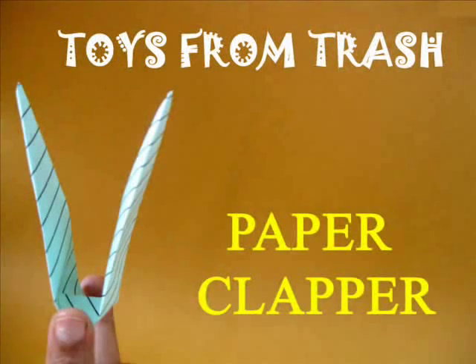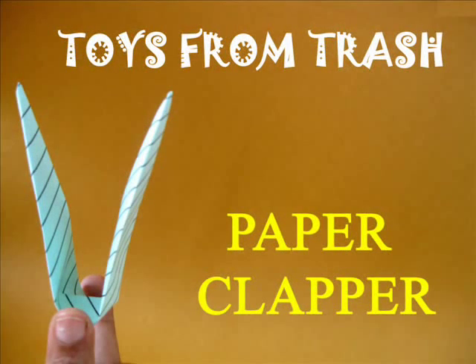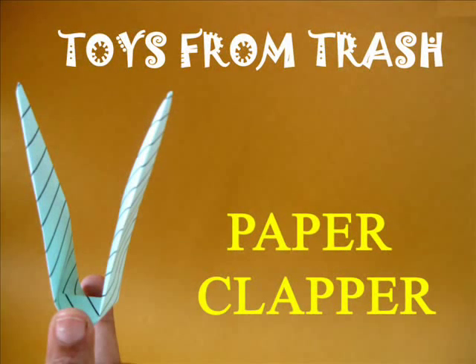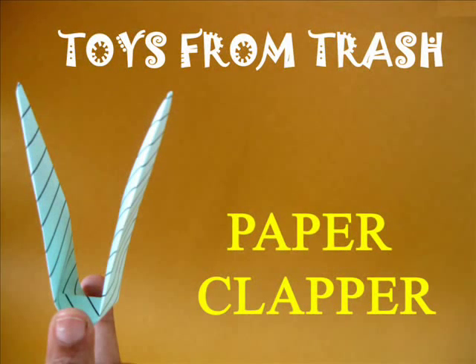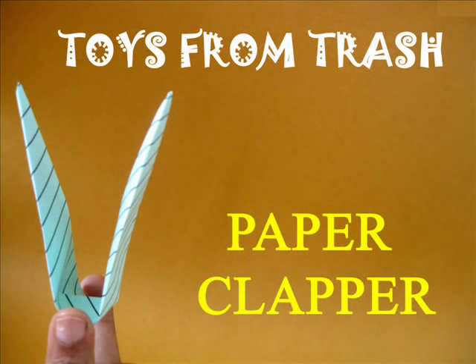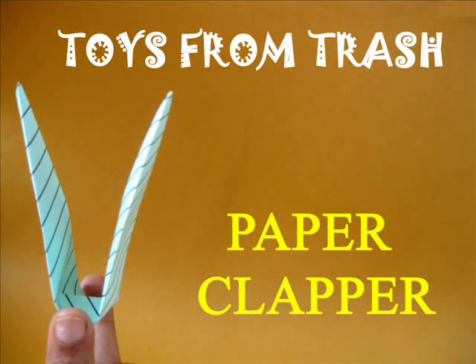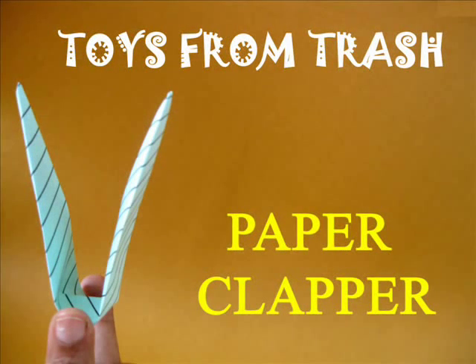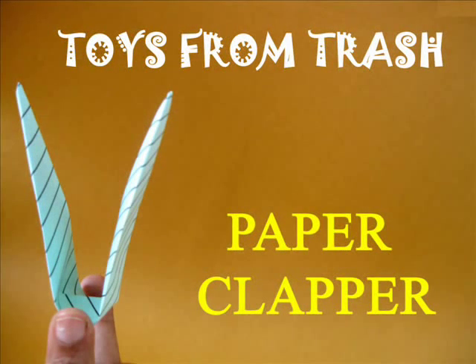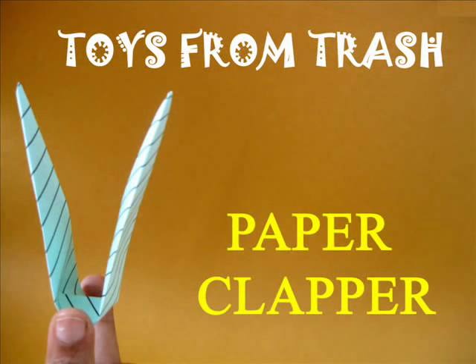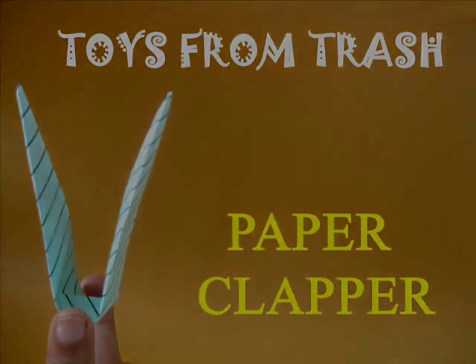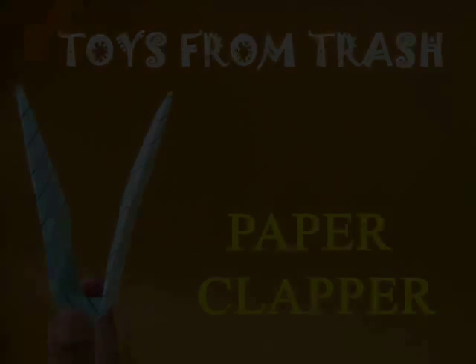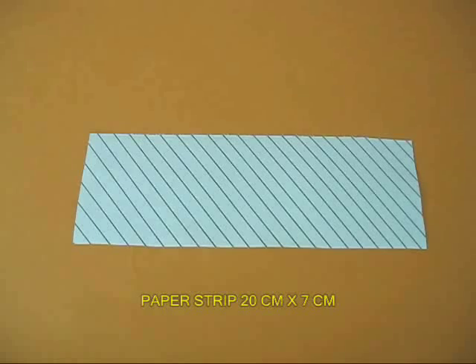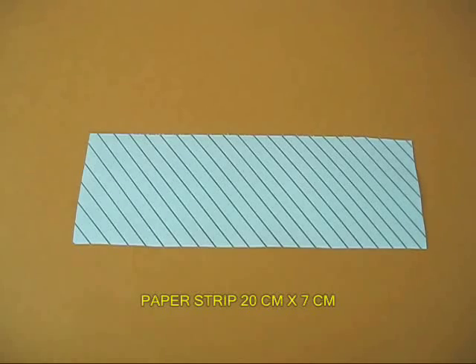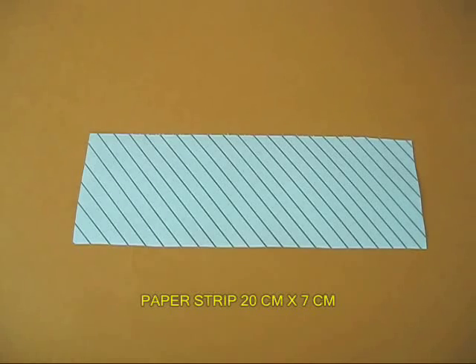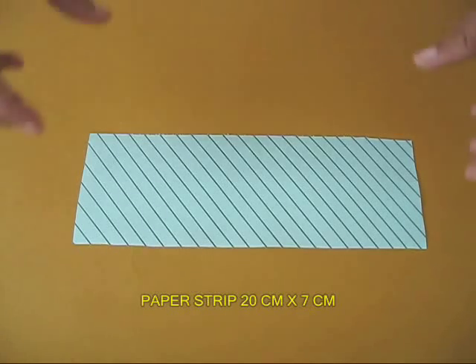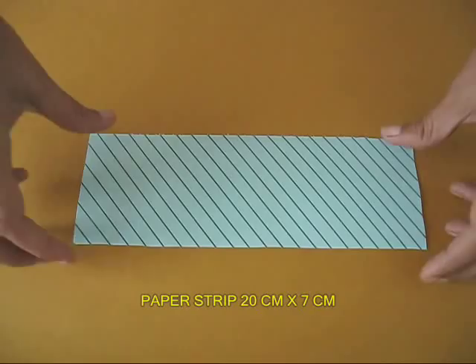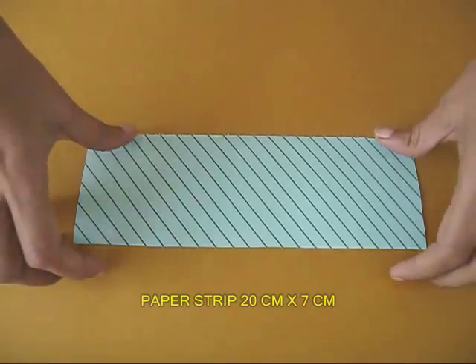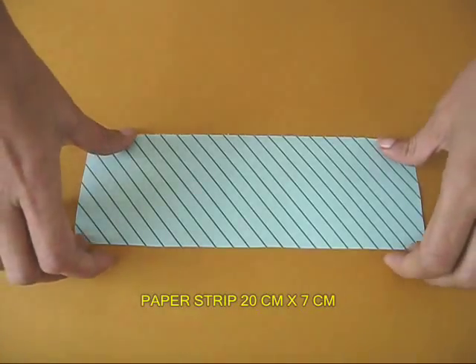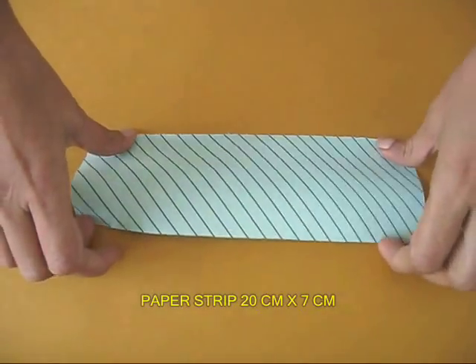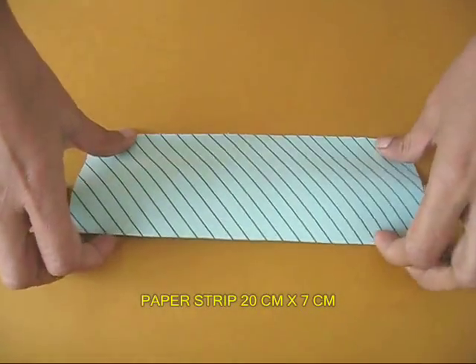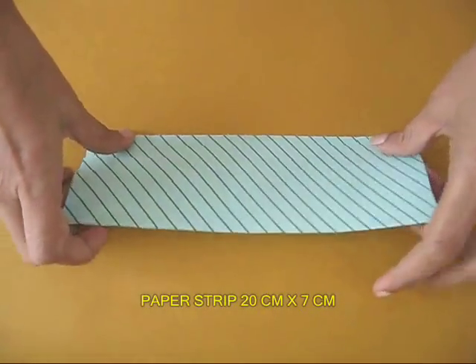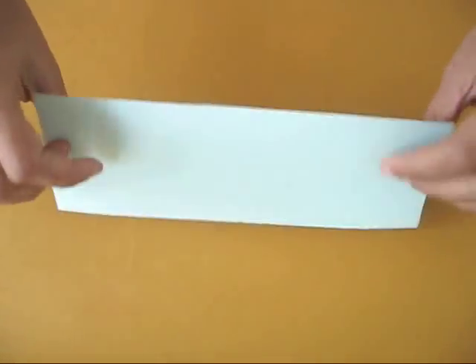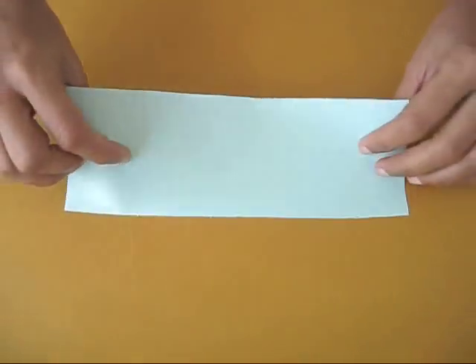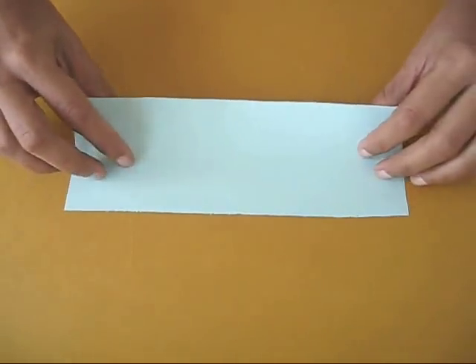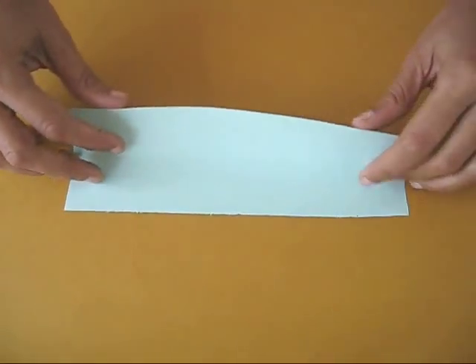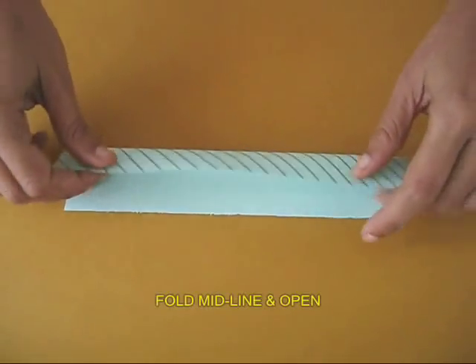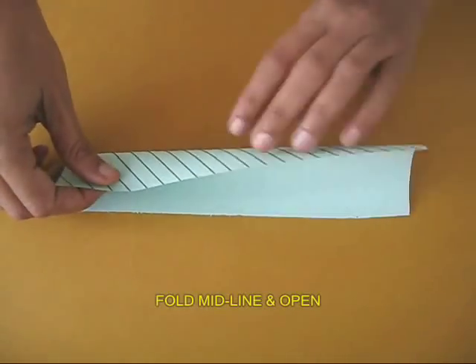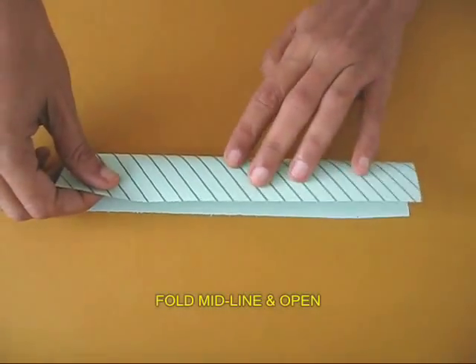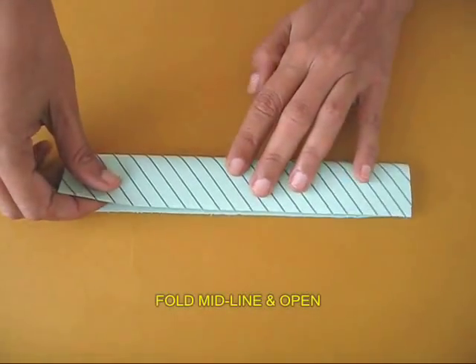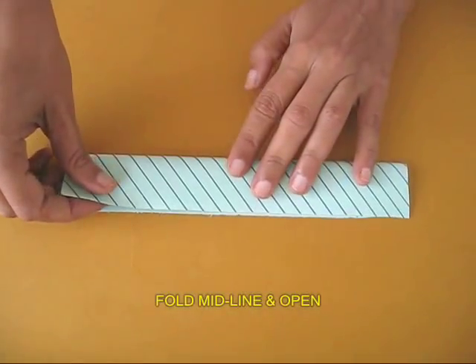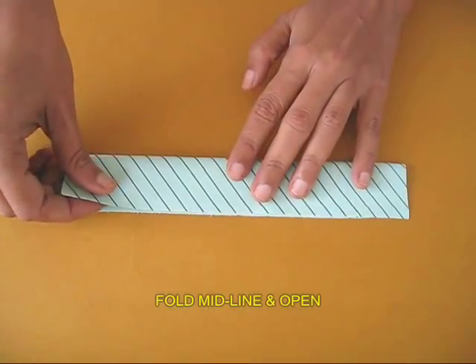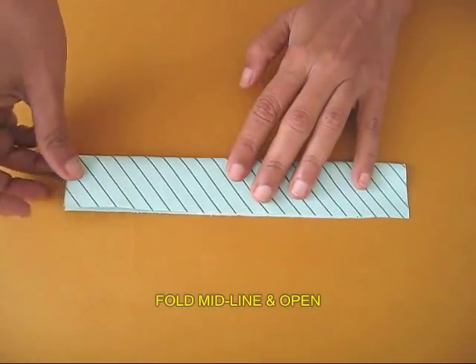This paper clapper takes less than 2 minutes to make. You need a rectangular sheet of paper 20 cm long, 7 cm wide.